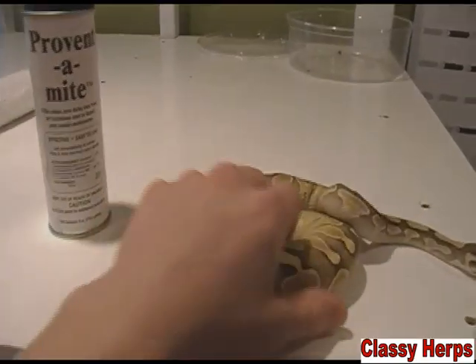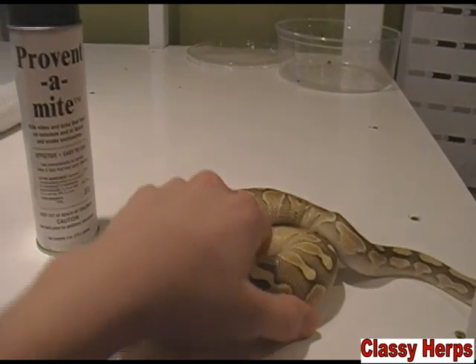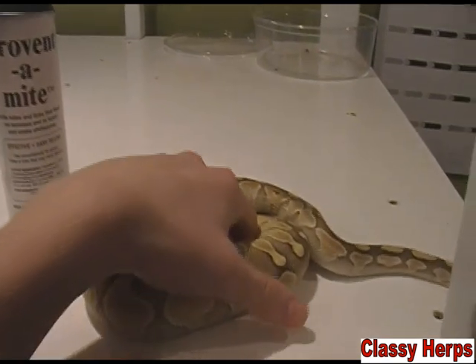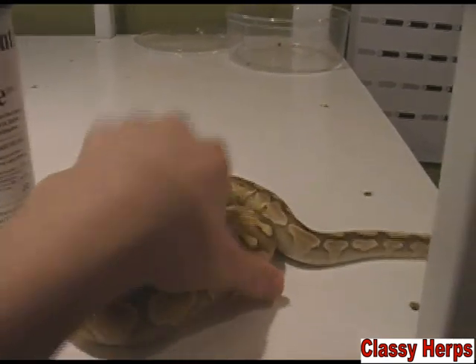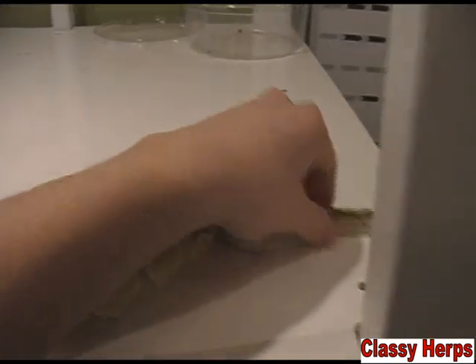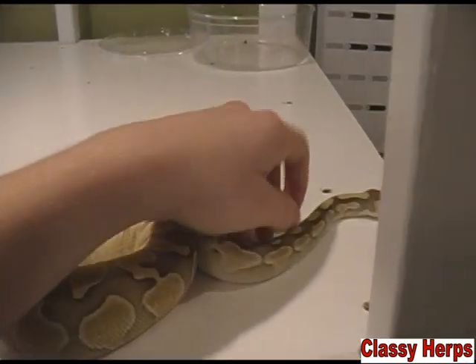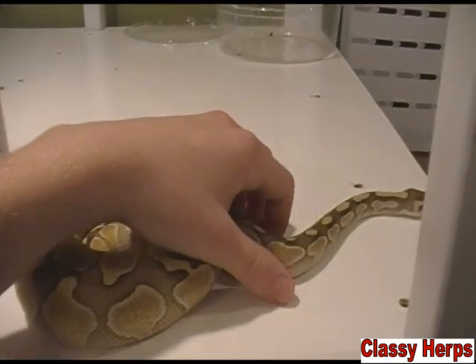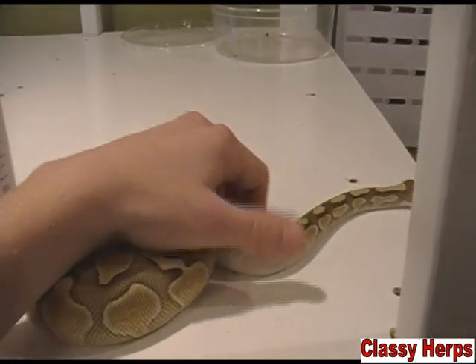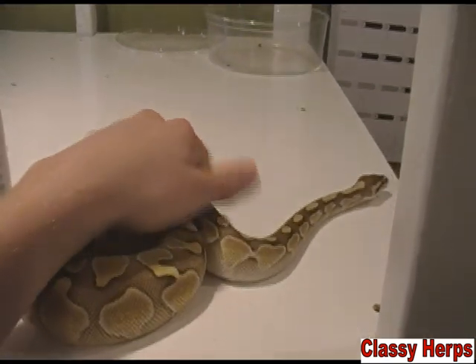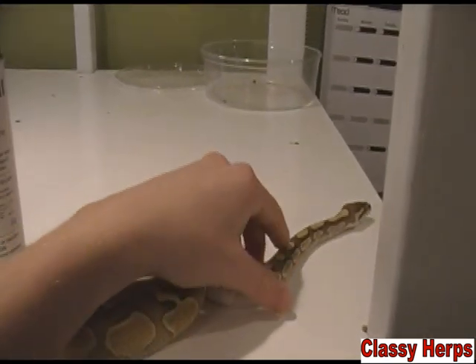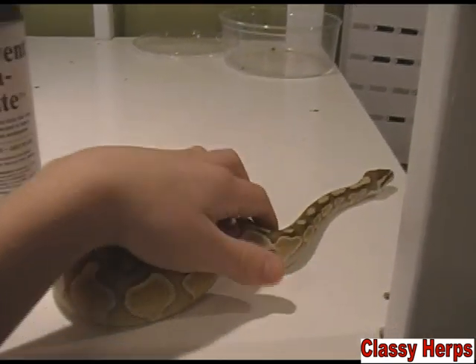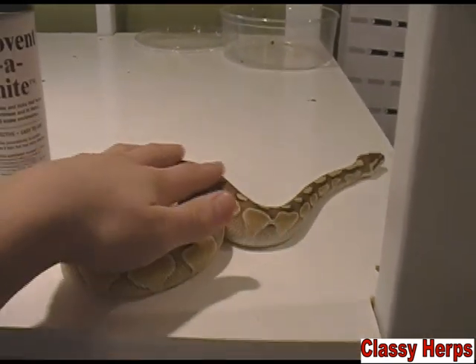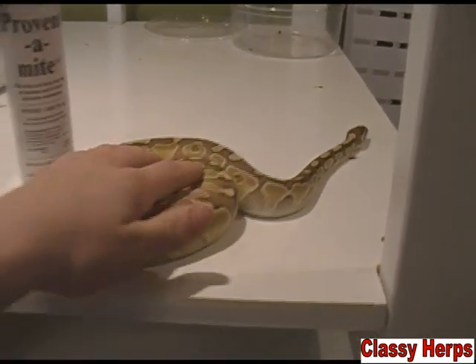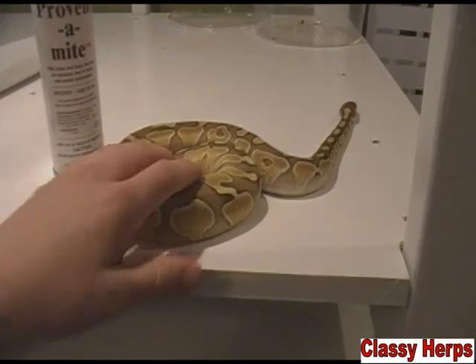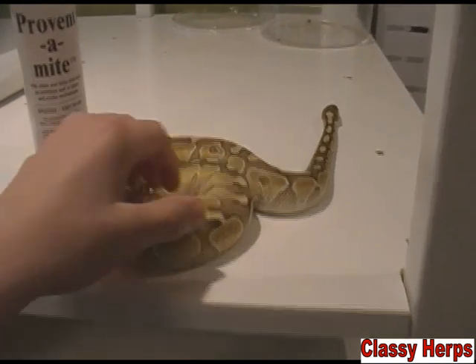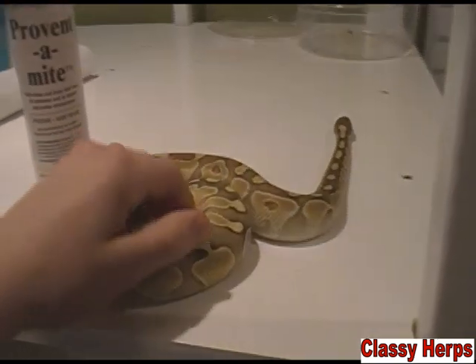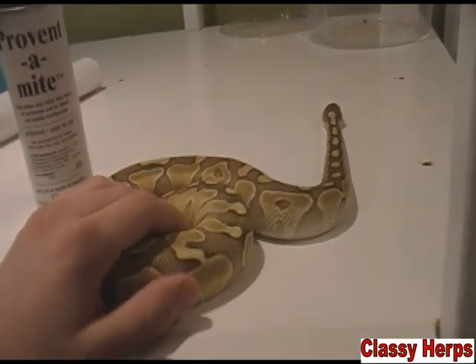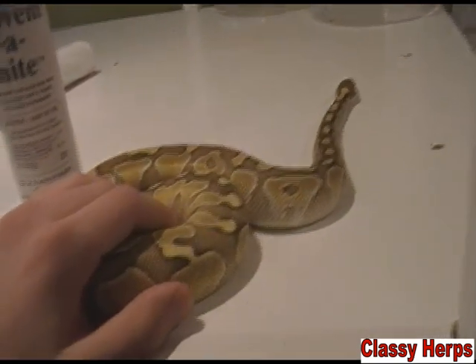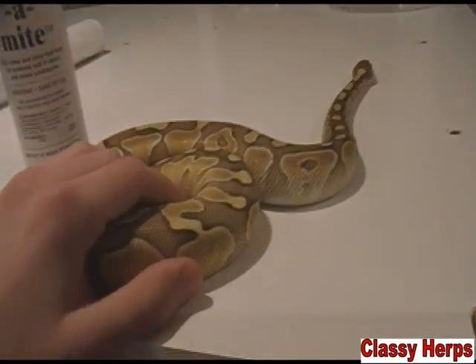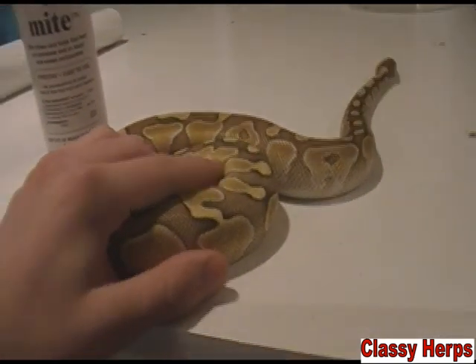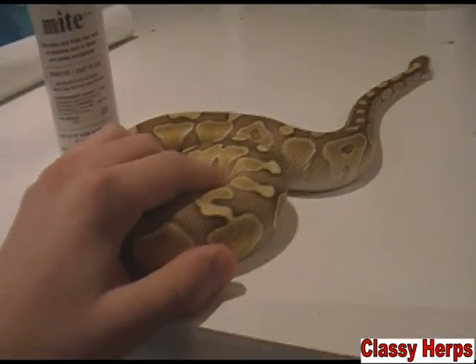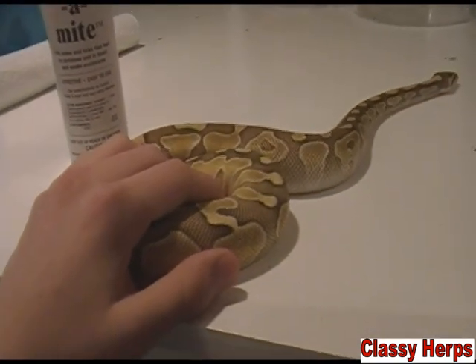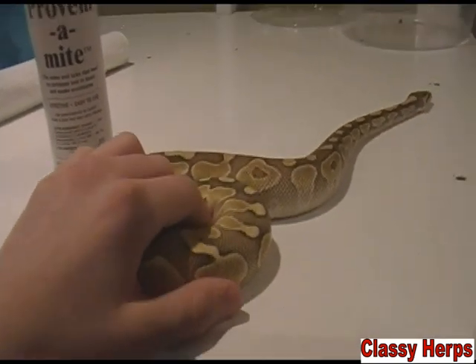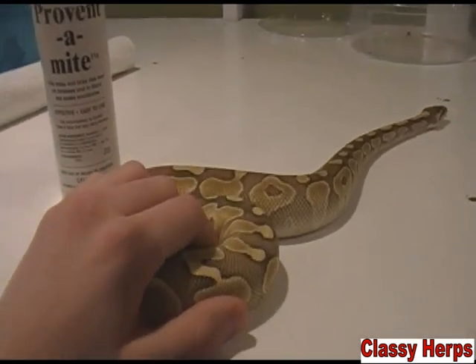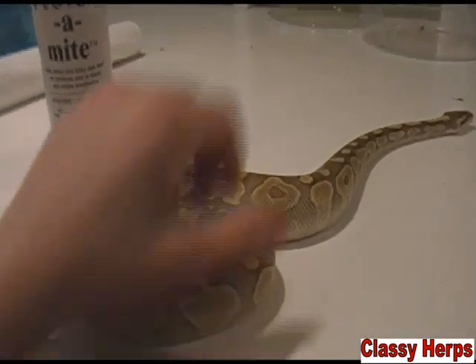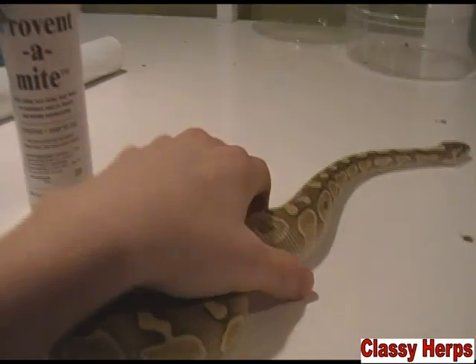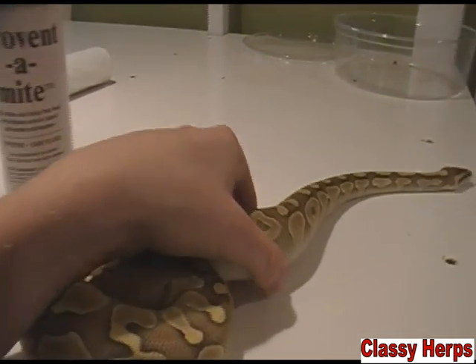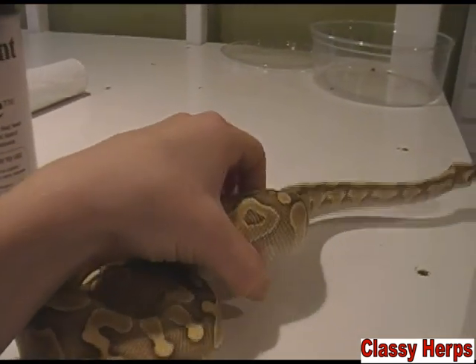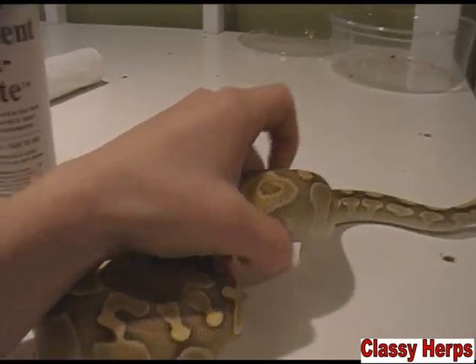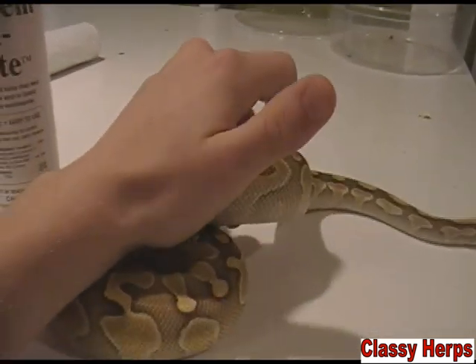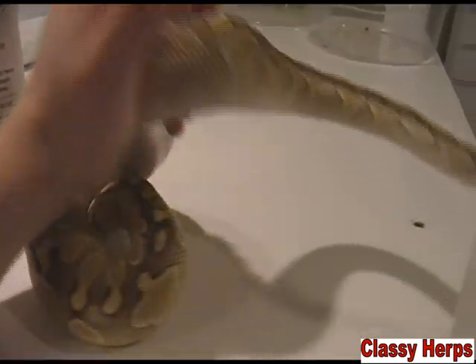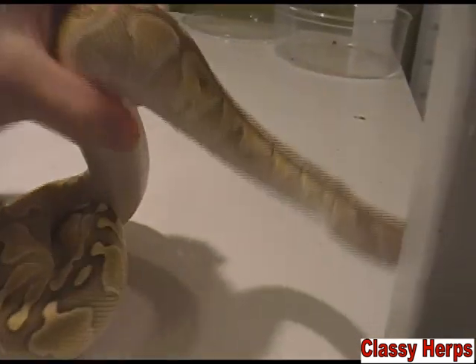If you're using a tank, take the animal out, take the water bowl out, and spray down the cage really well. Wait about half an hour to an hour, then give it fresh water and put the animal back in. Be sure to let it air out a little because this can be harmful to the animals — it's pretty strong stuff. In tubs, if you just give it one little spray, you can change out the water so it doesn't affect them.